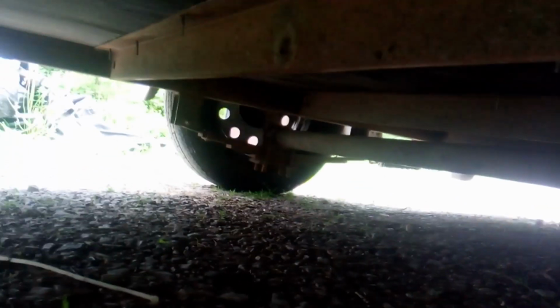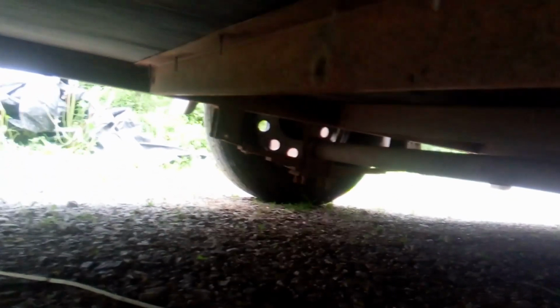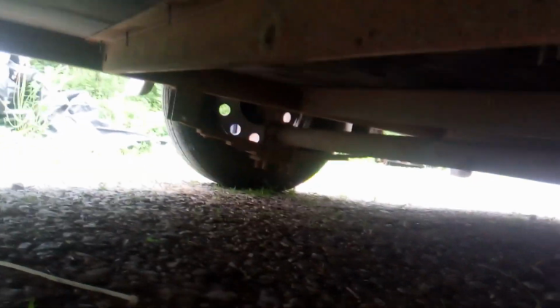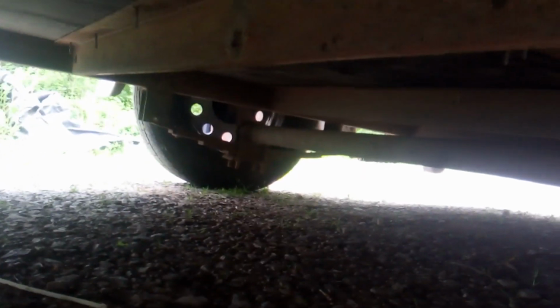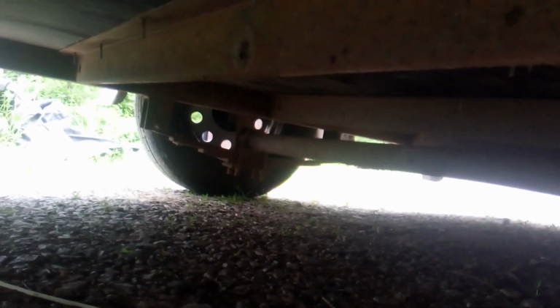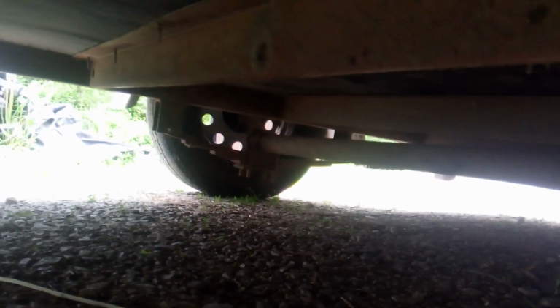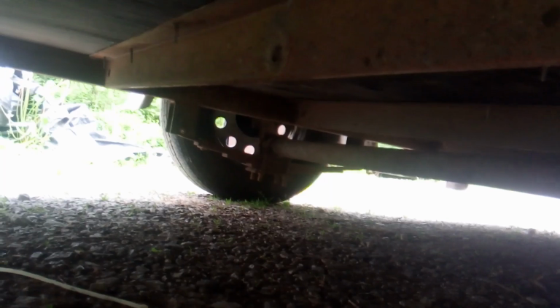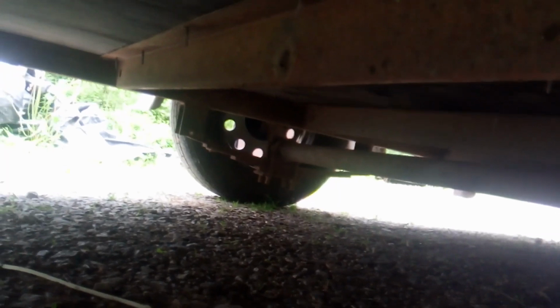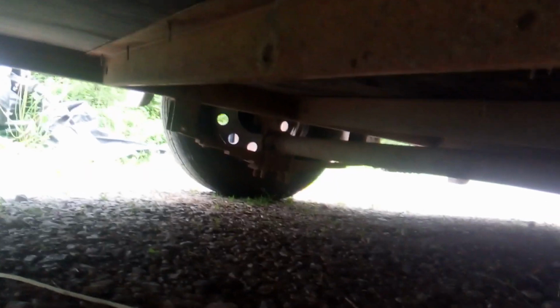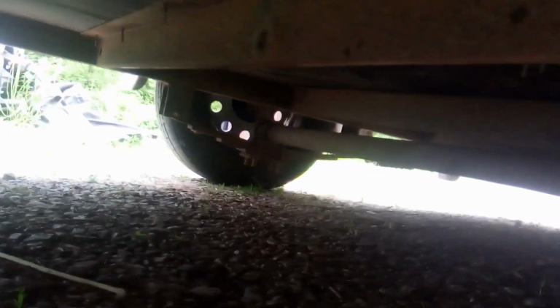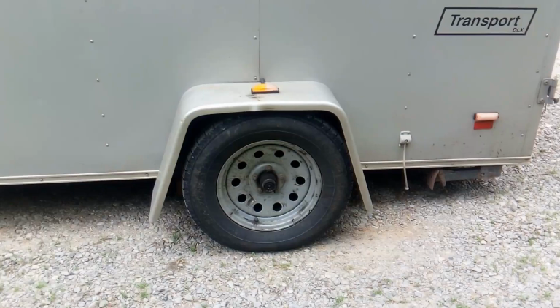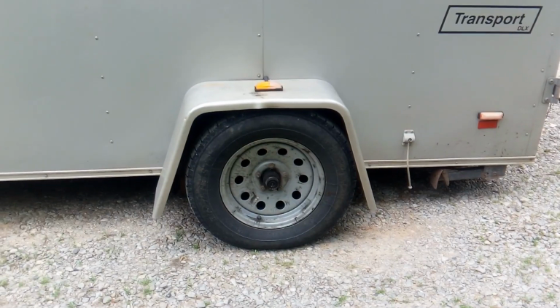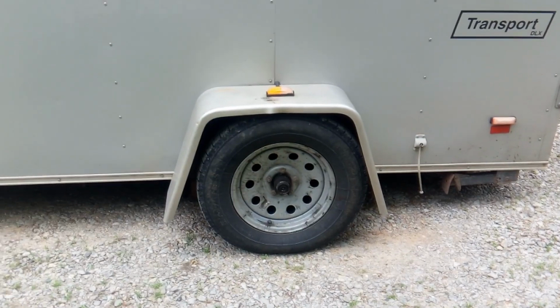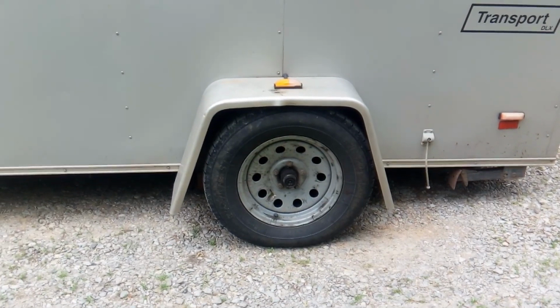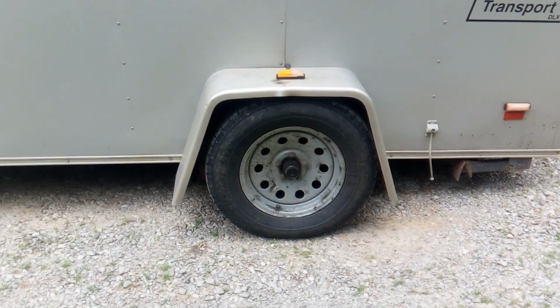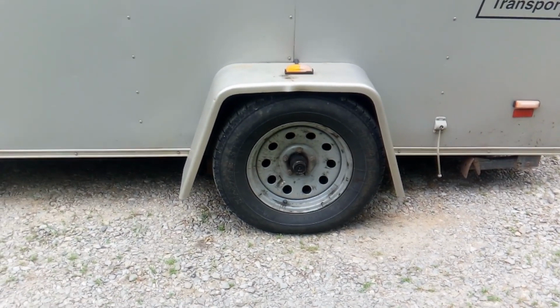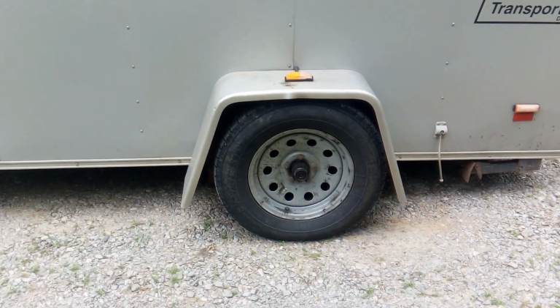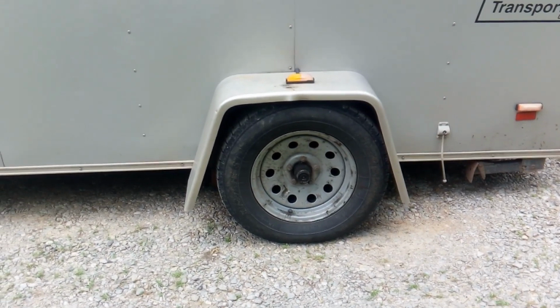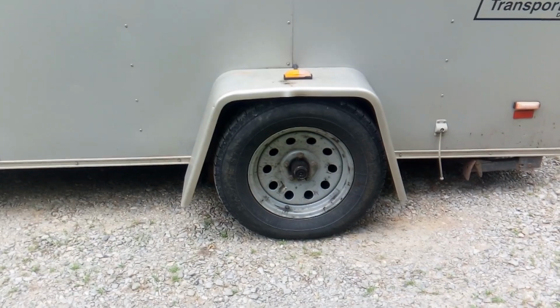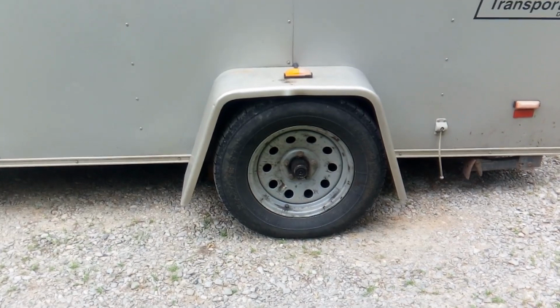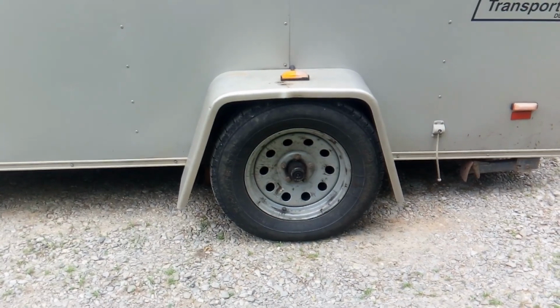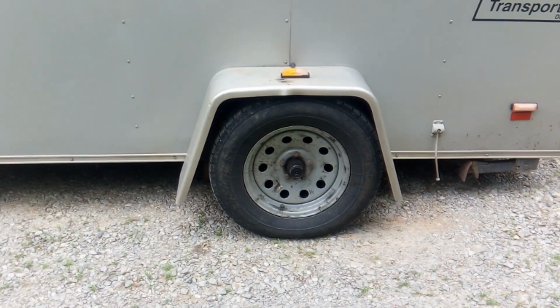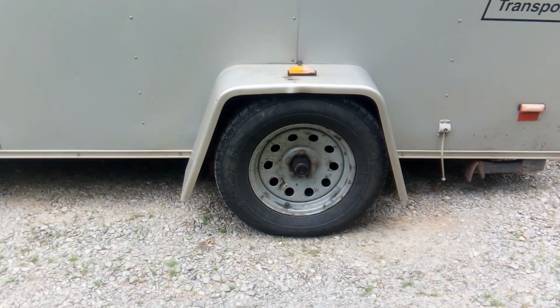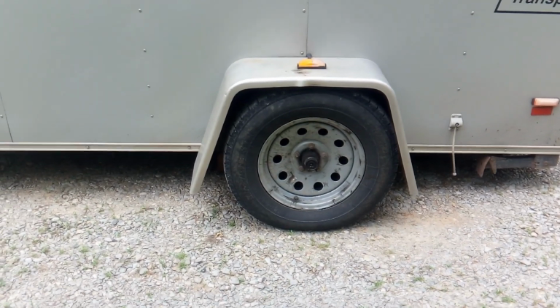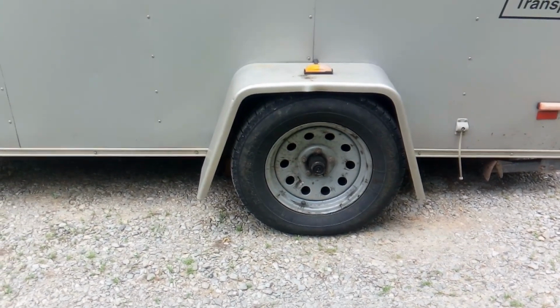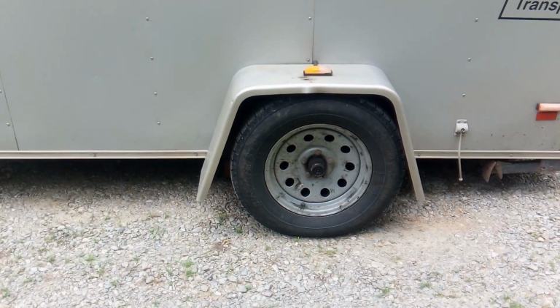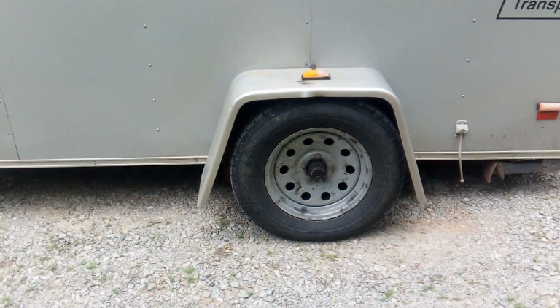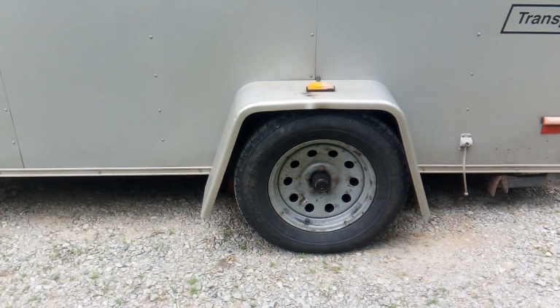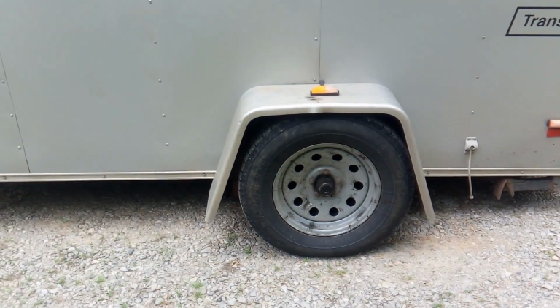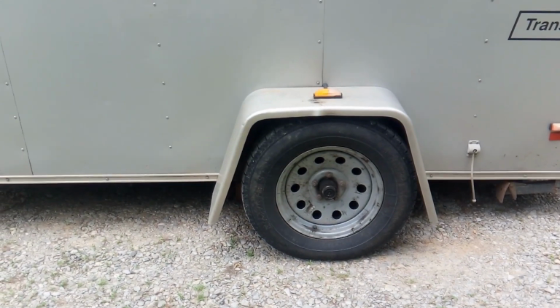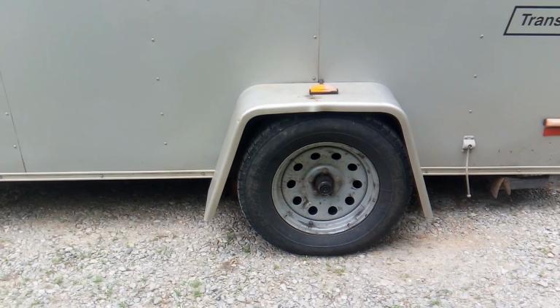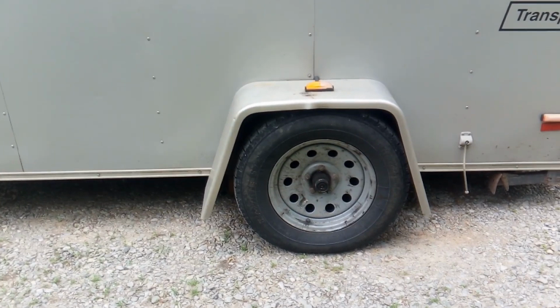Looks like it's getting a mobile home spring, like that one over there. I already did a video about this — just giving you an update that there went the other one. Trailer springs are horrible.